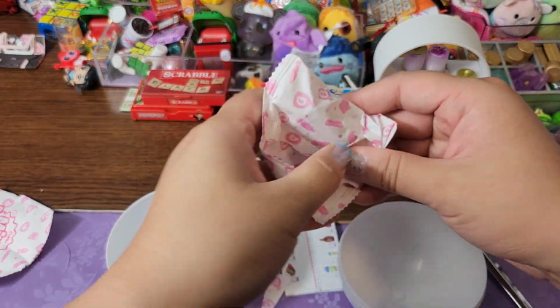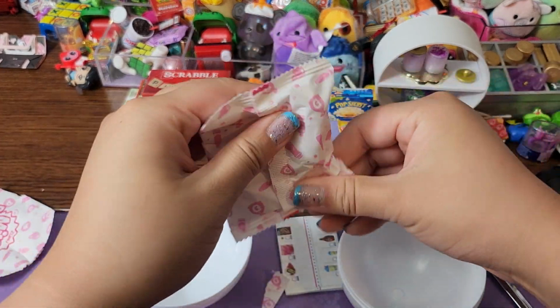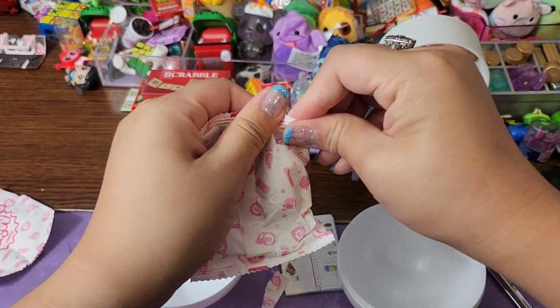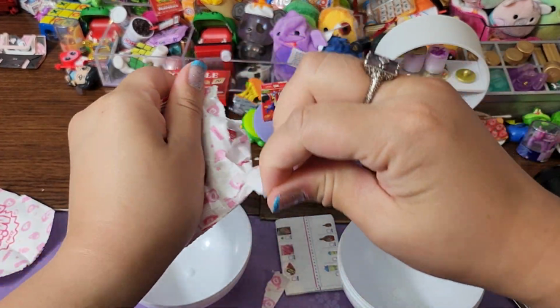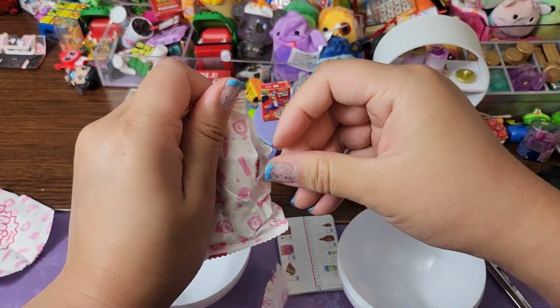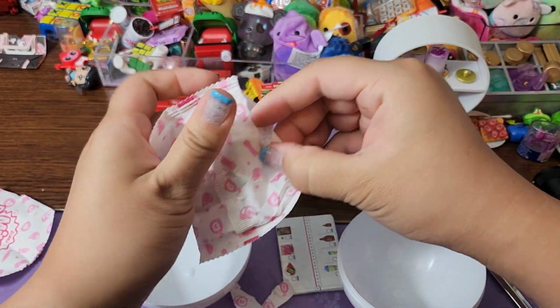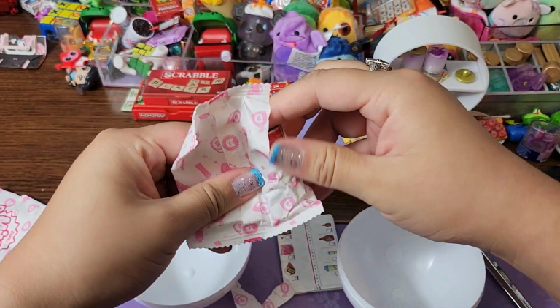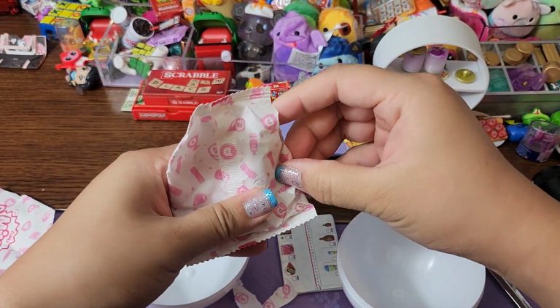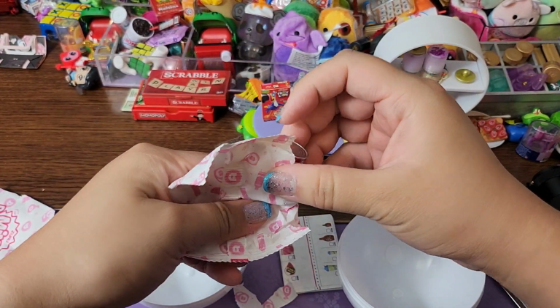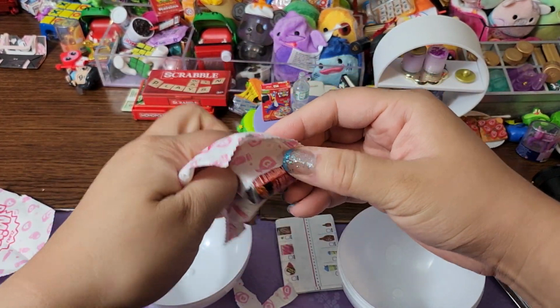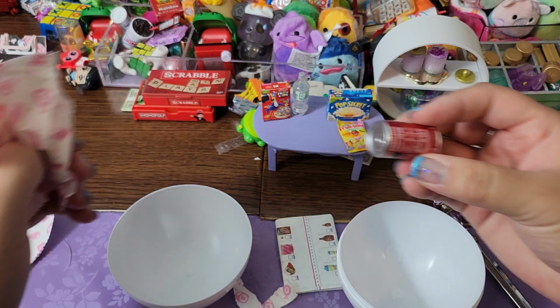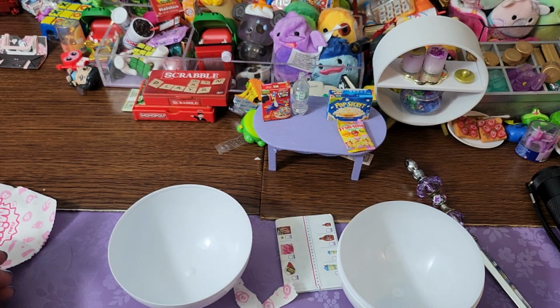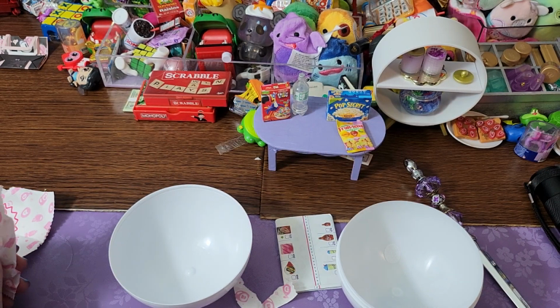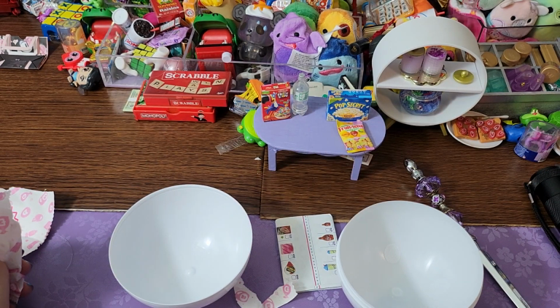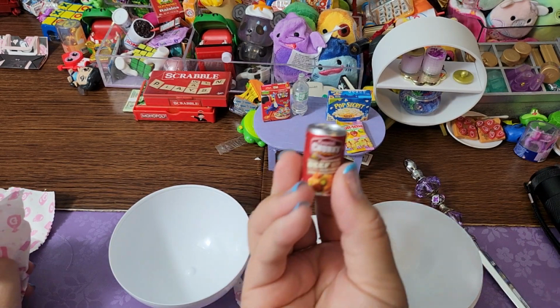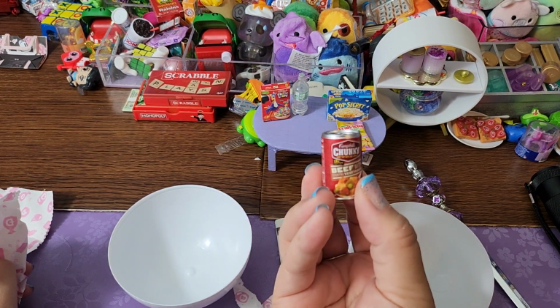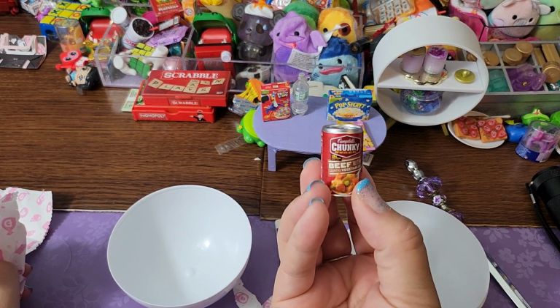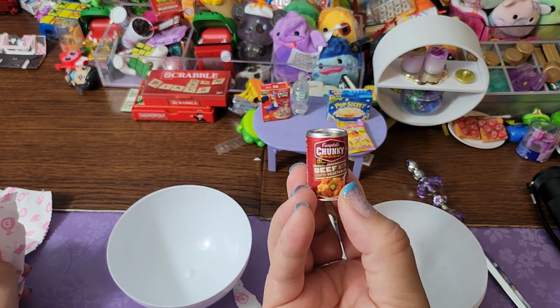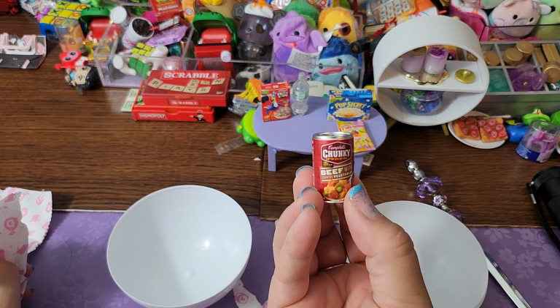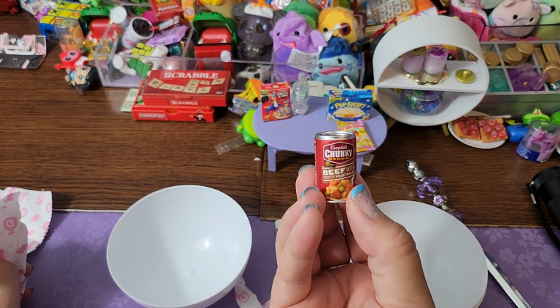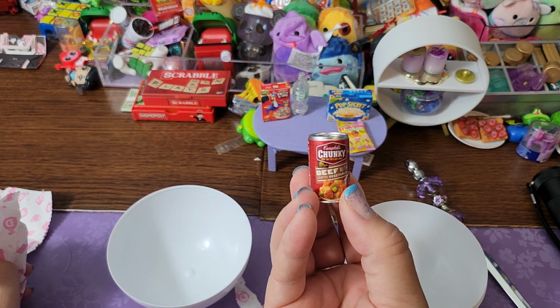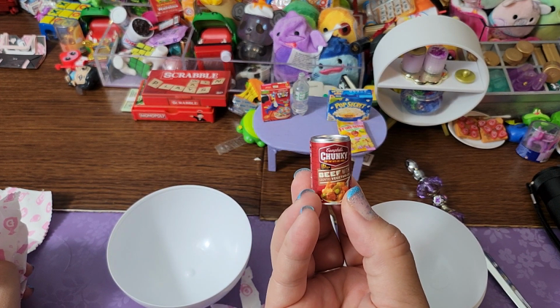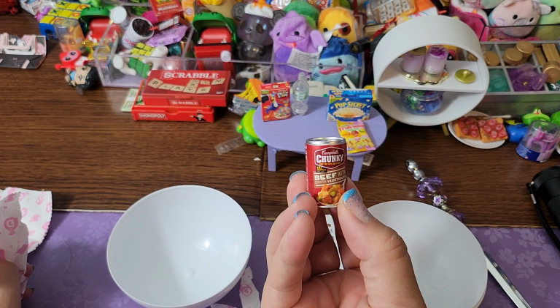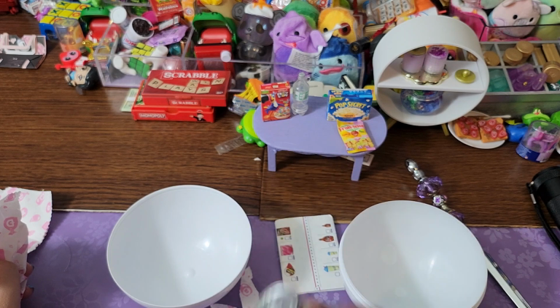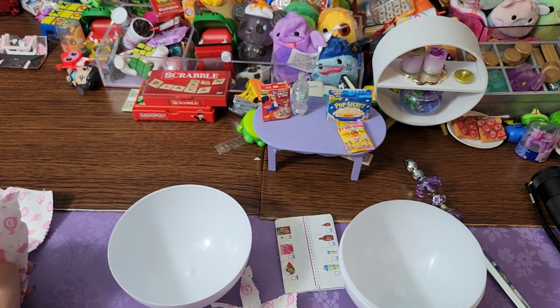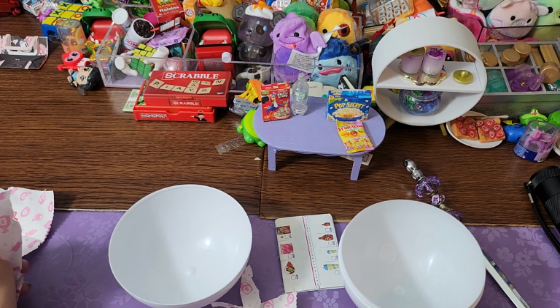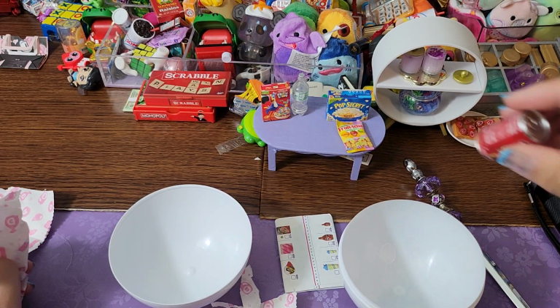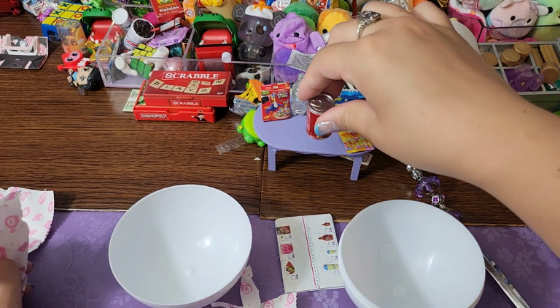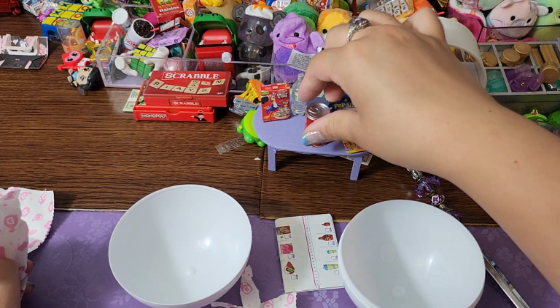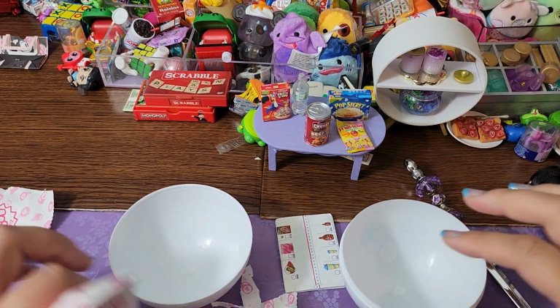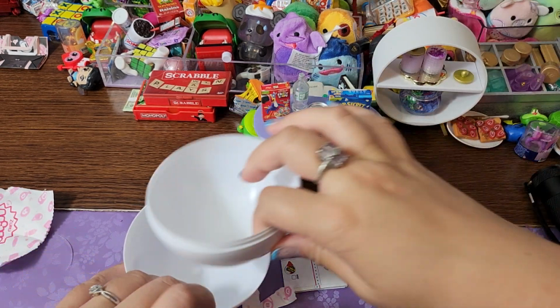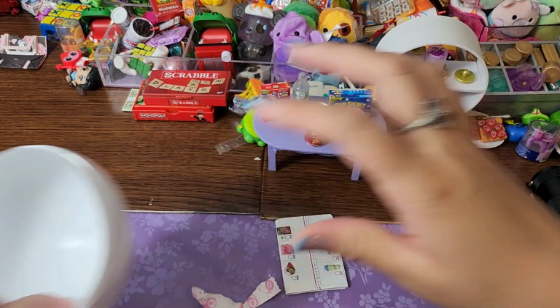And number five — we got... oh, darn. Well, this is still adorable. It's a Campbell's Chunky Beef with Country Vegetables. Cute. I still really love that. I love the little cans.